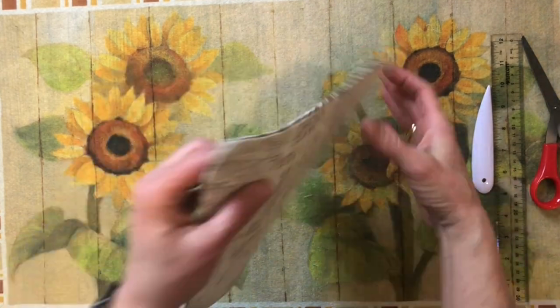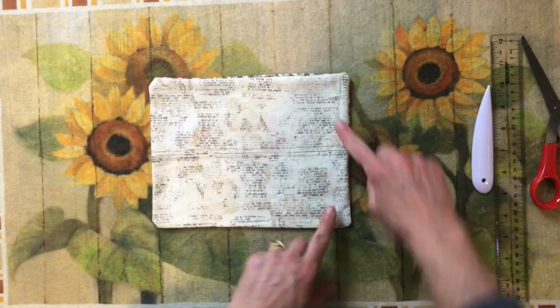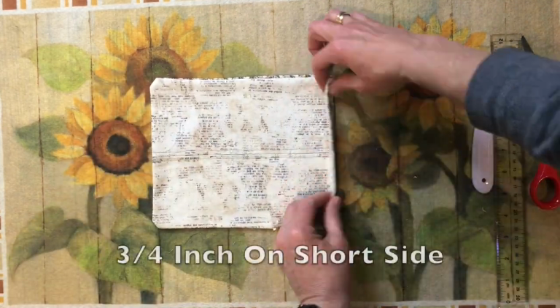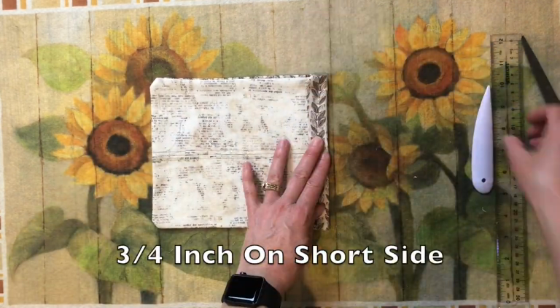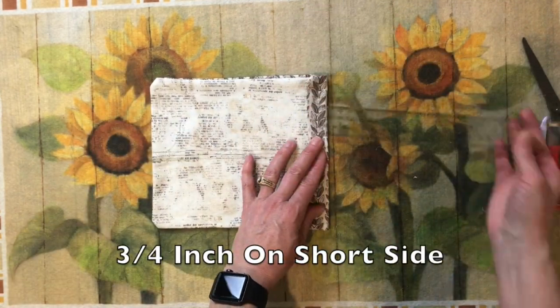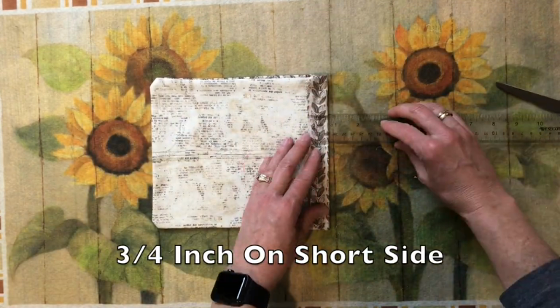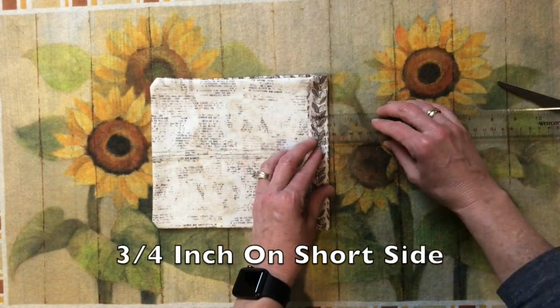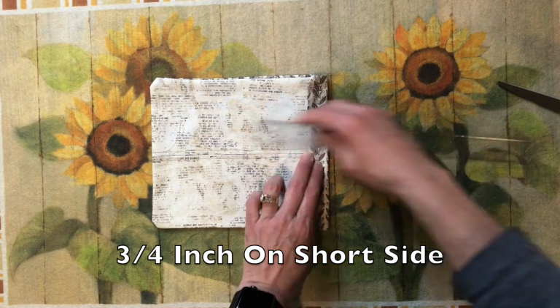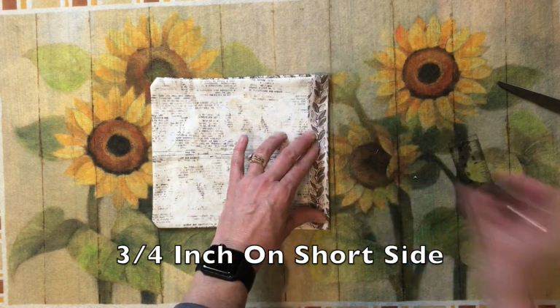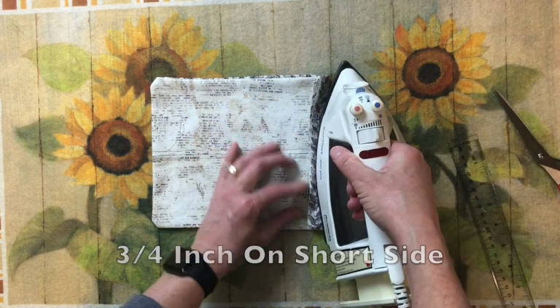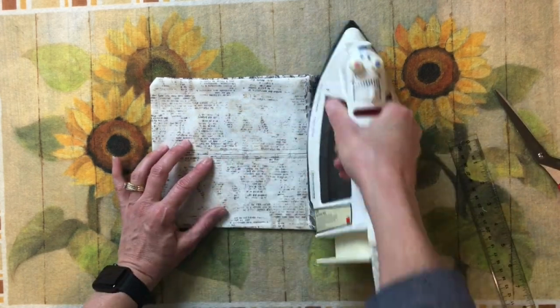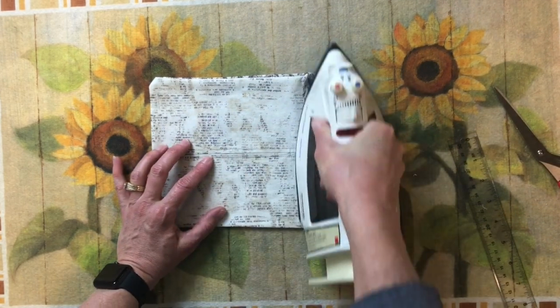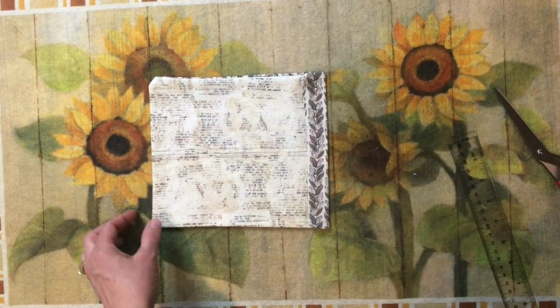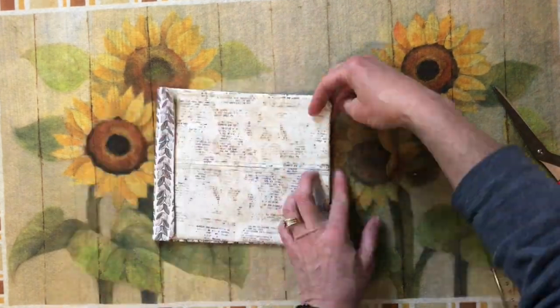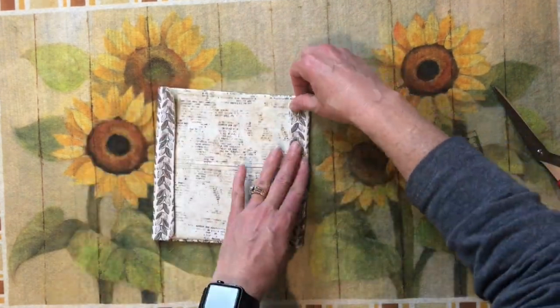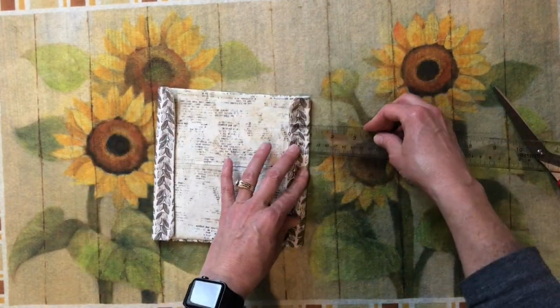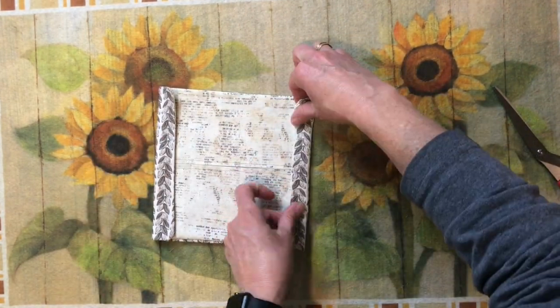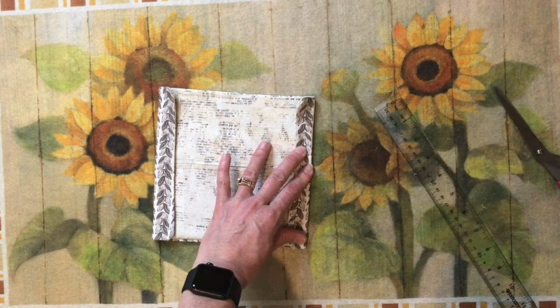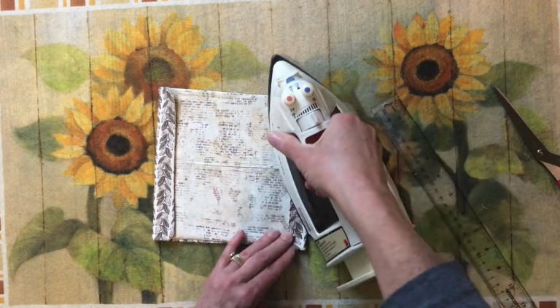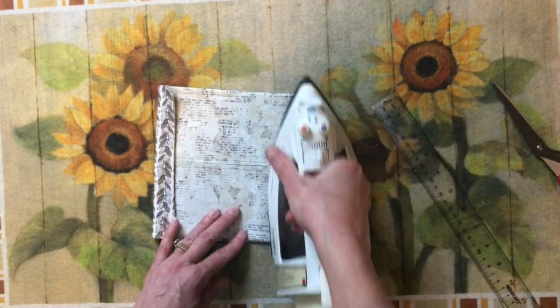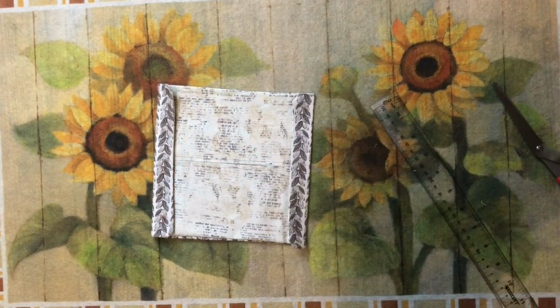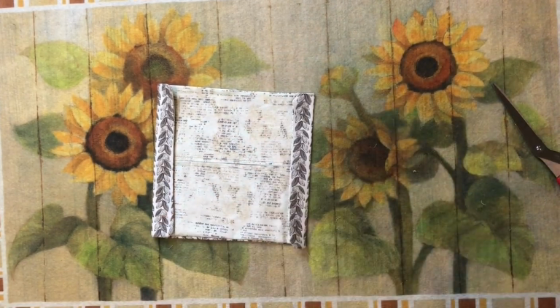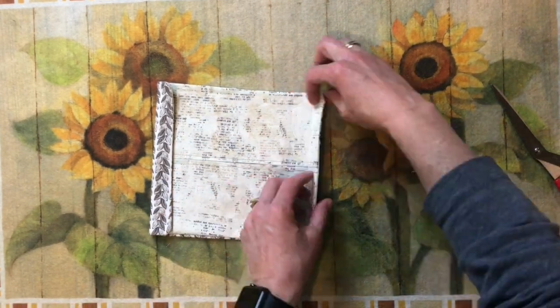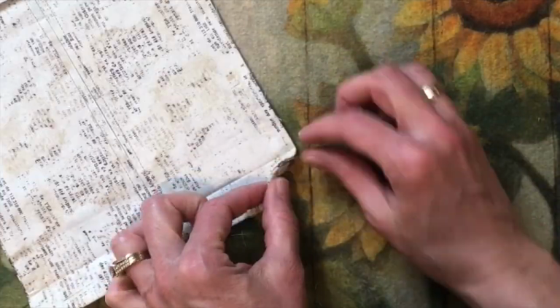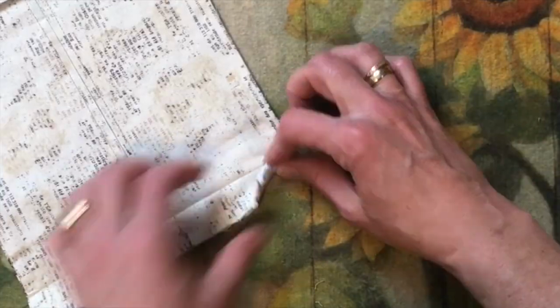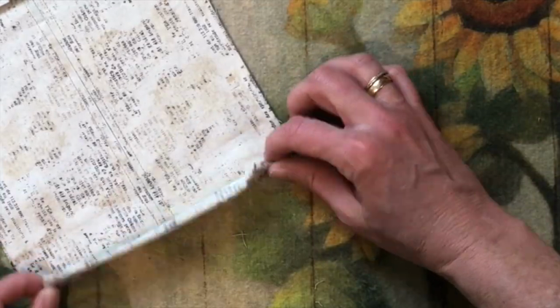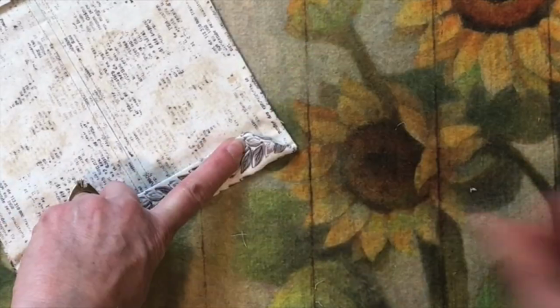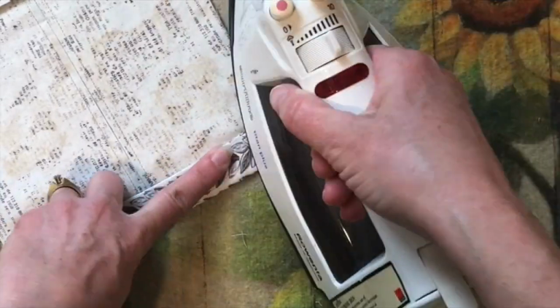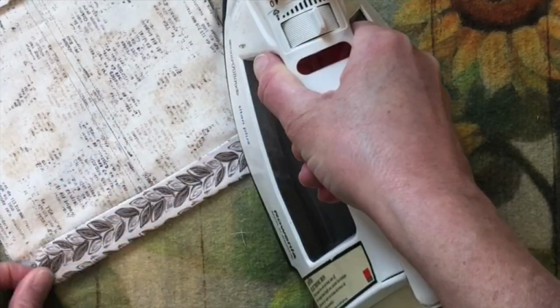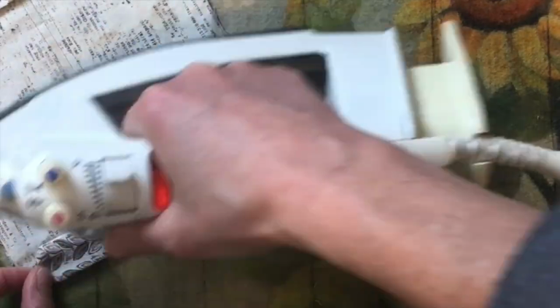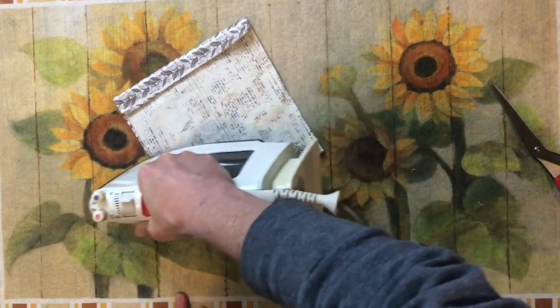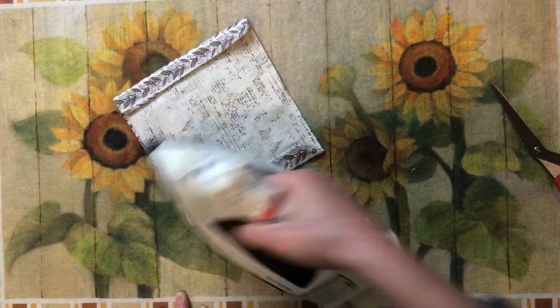With the filter pocket facing up, fold the short sides three quarters of an inch and press, doing this for both sides. Then fold the corners into the seam and press, doing this for all four corners.